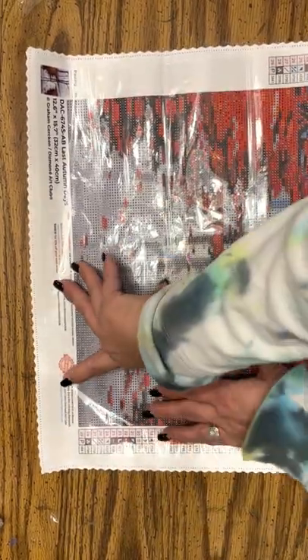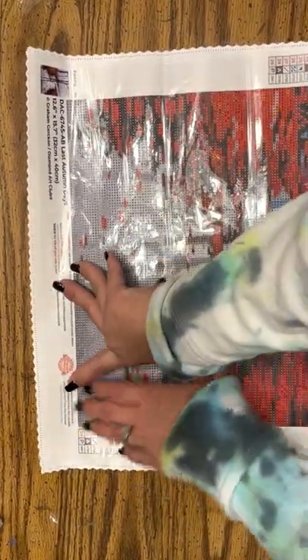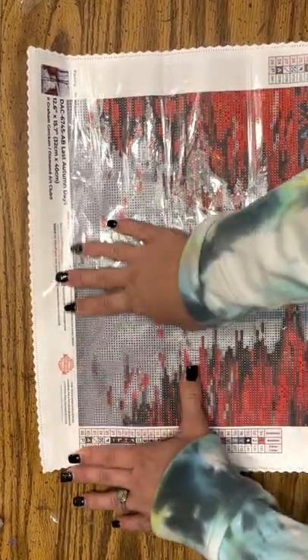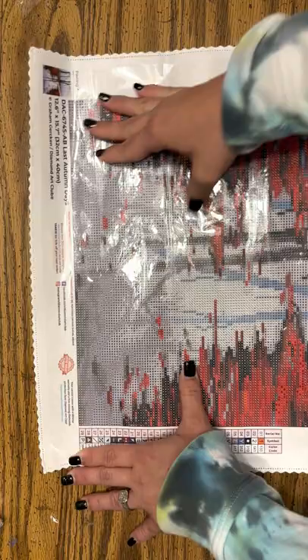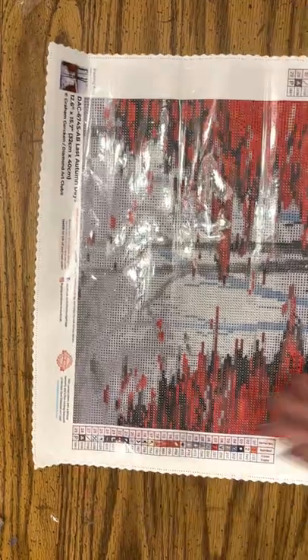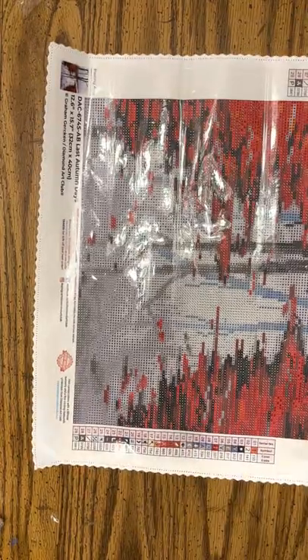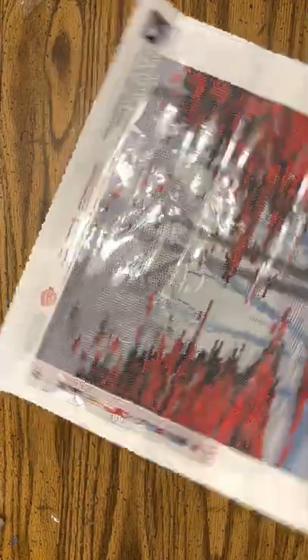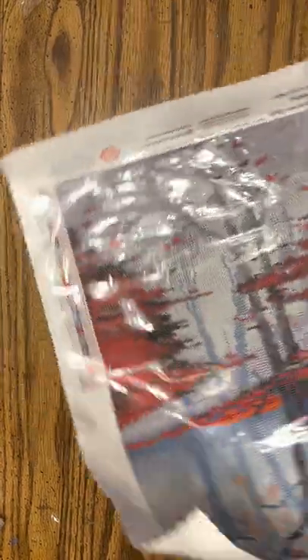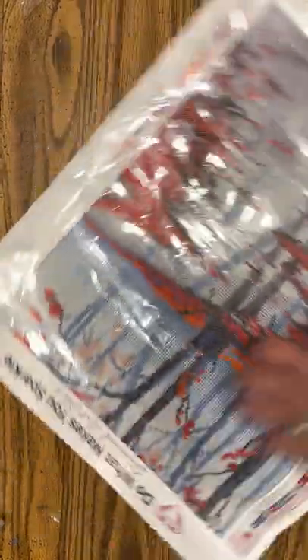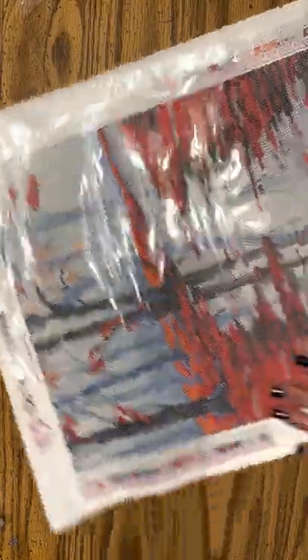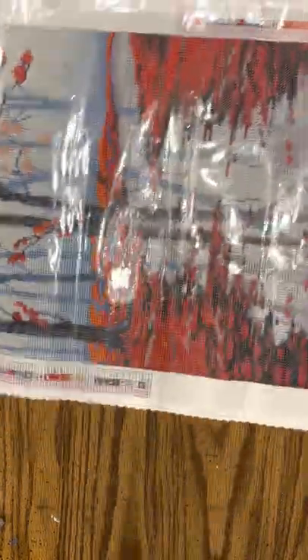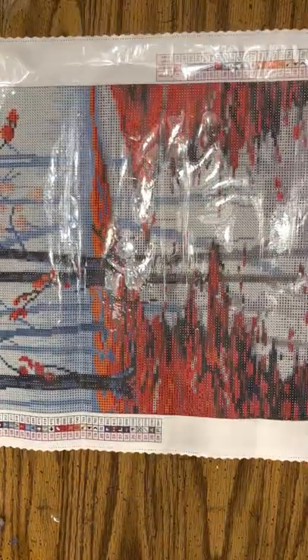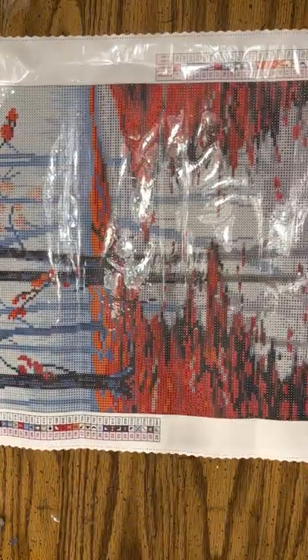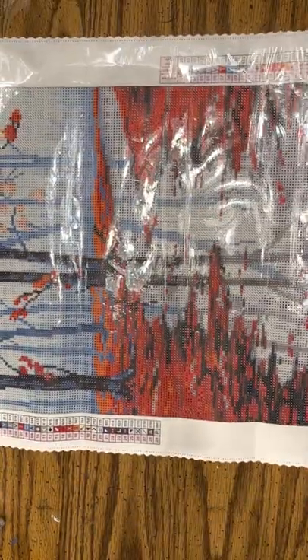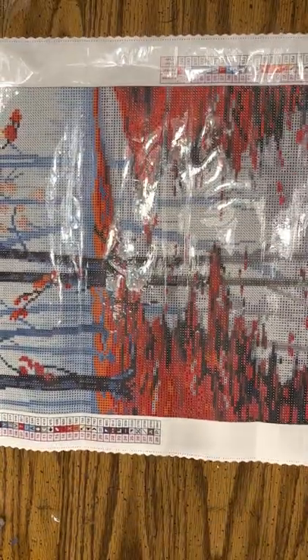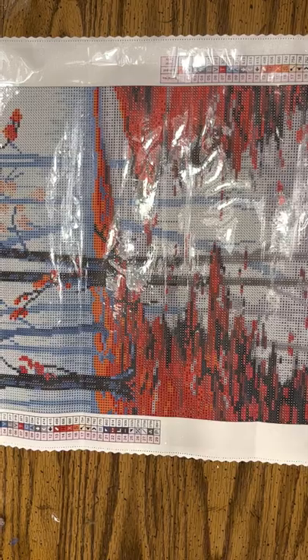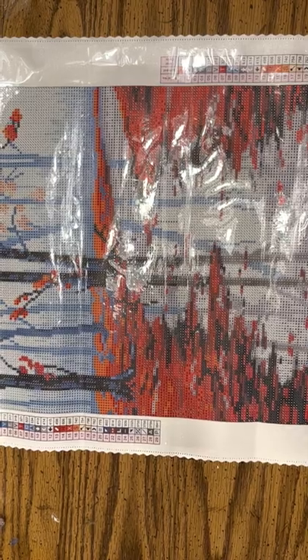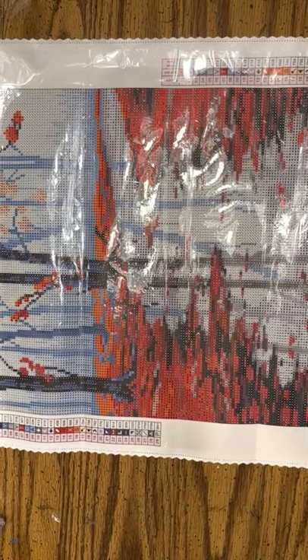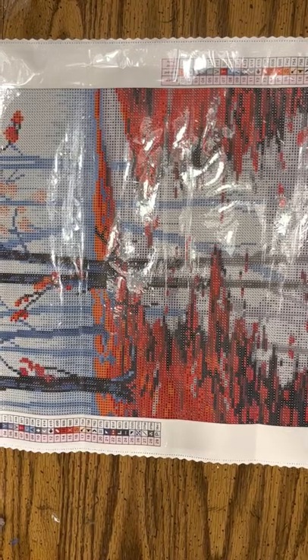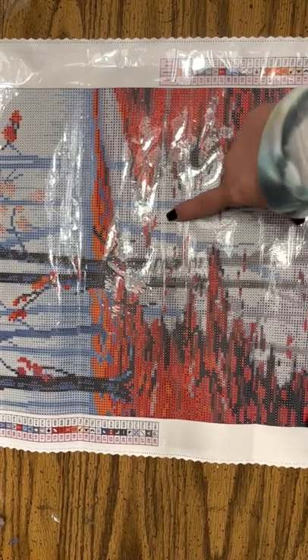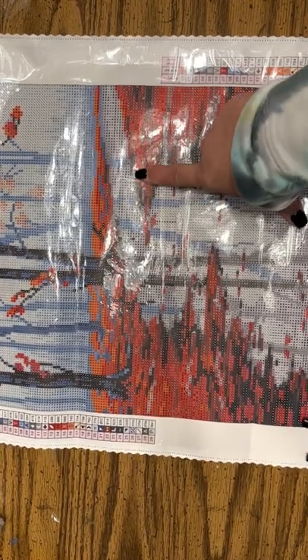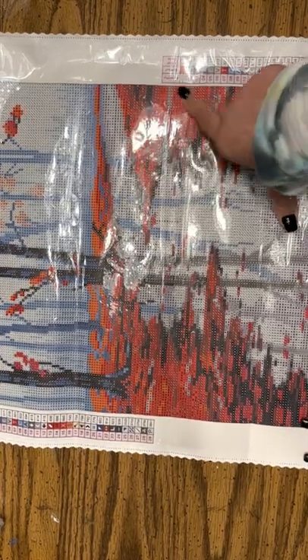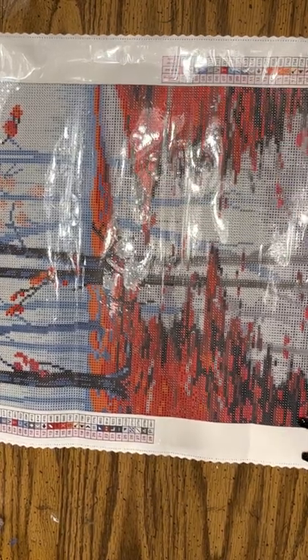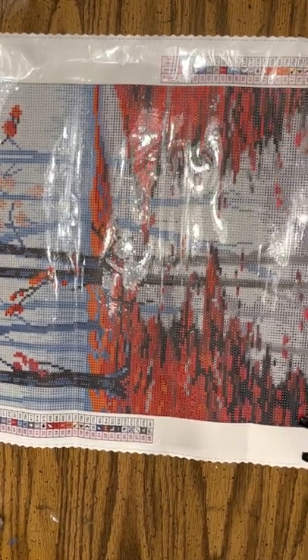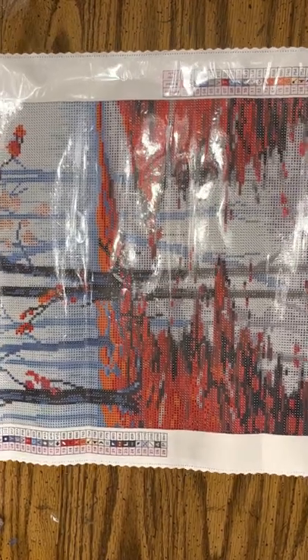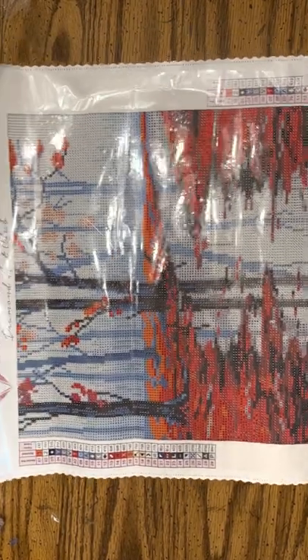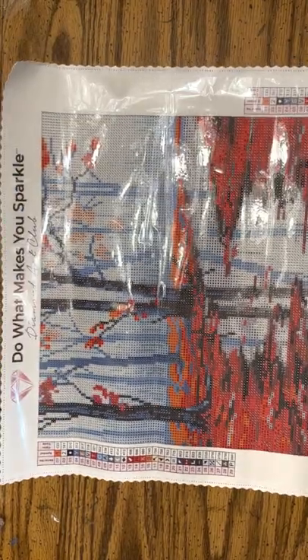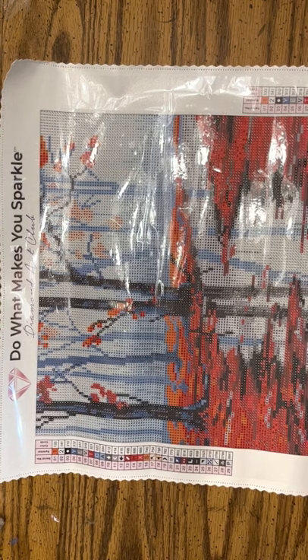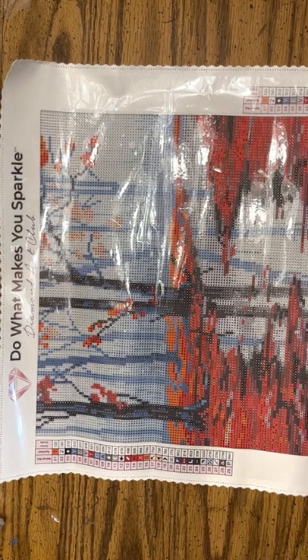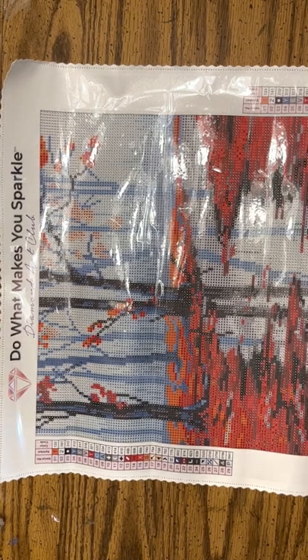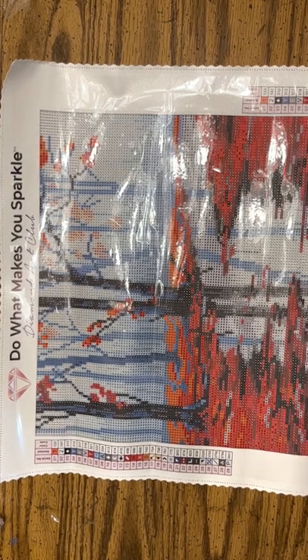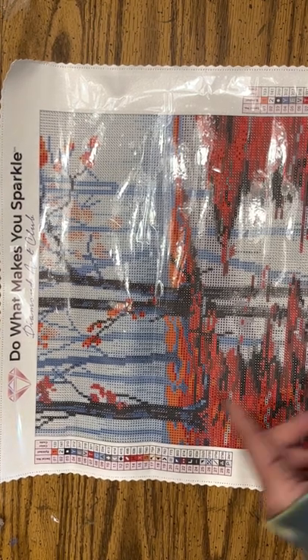I love Diamond Art Club anyways because the drill field is always nice. And with Diamond Art Club, if you are the original owner and you do not sell your painting, then you have a lifetime warranty. So if anything happens to your canvas or your drills, call customer service because they will hook you up.